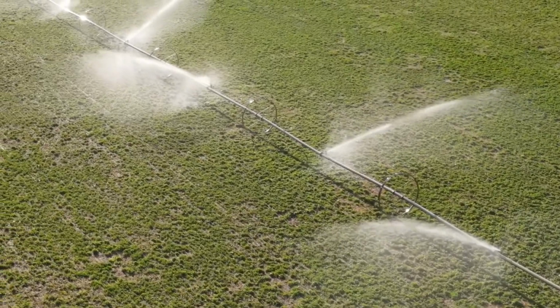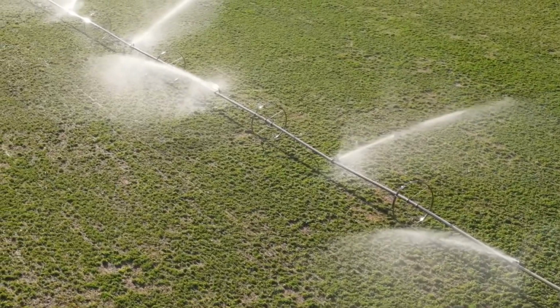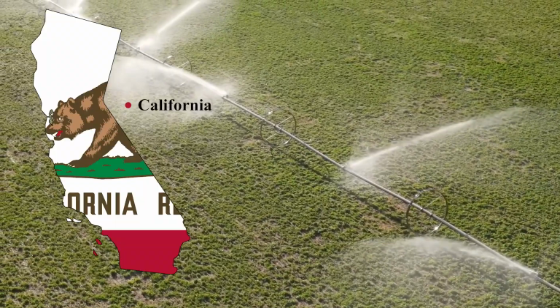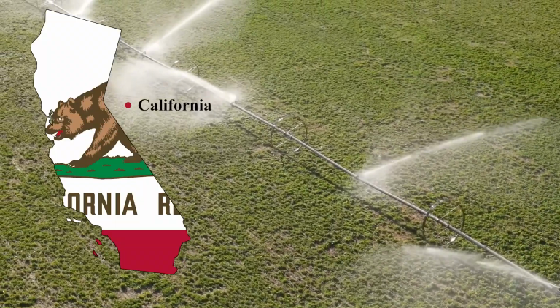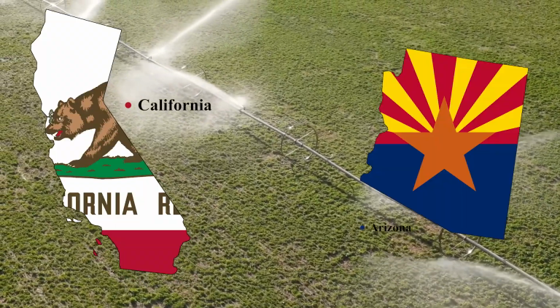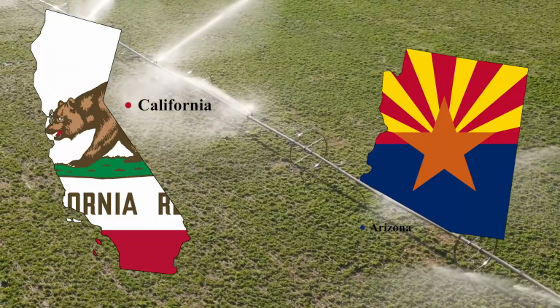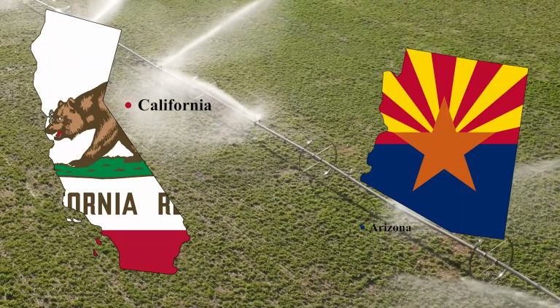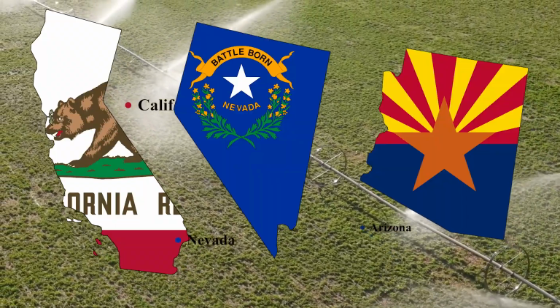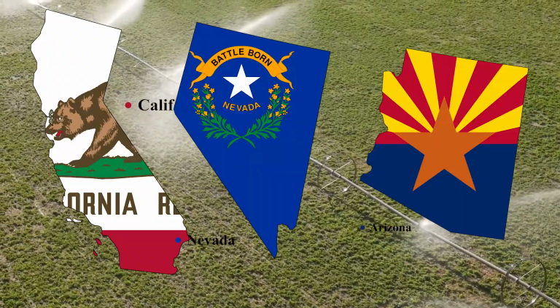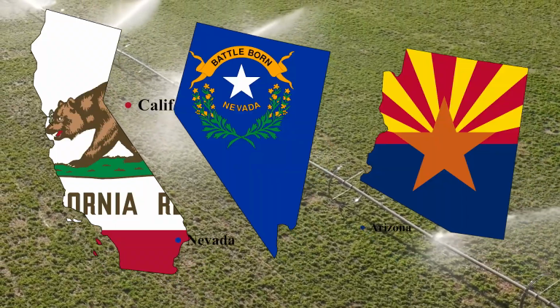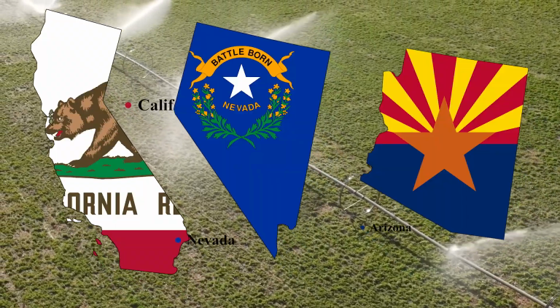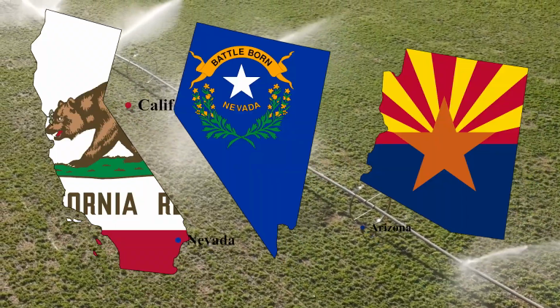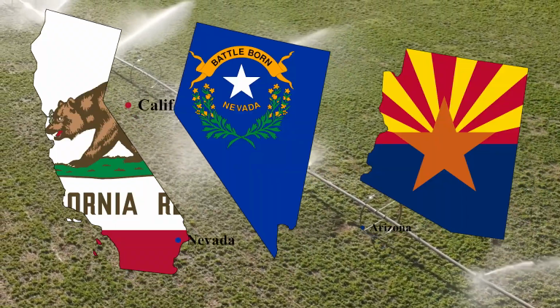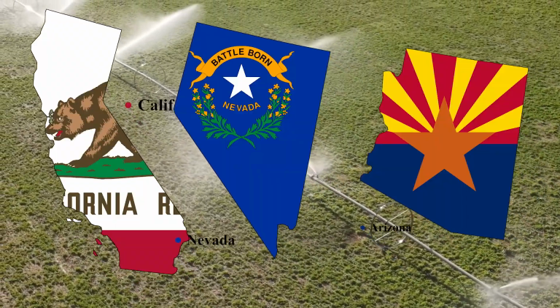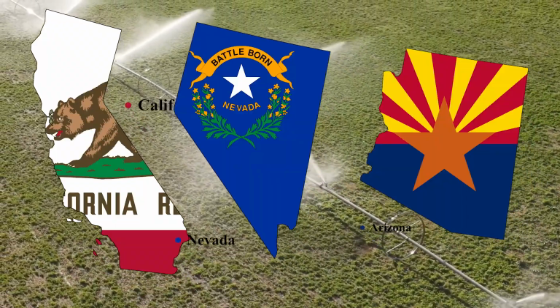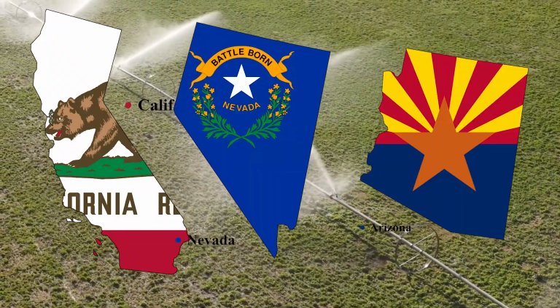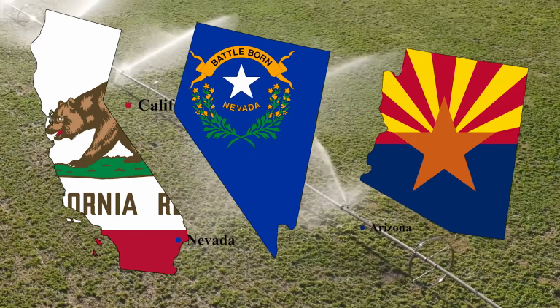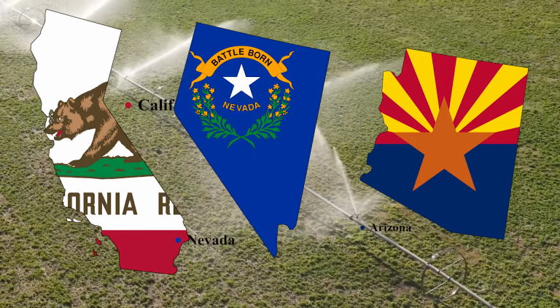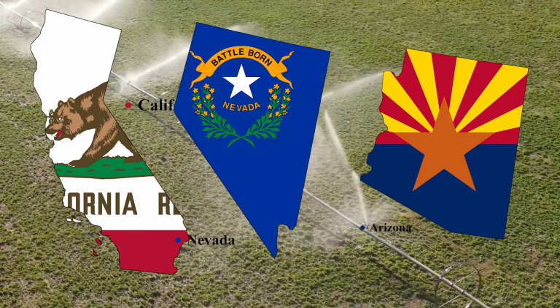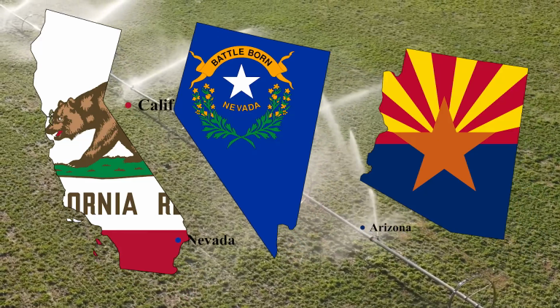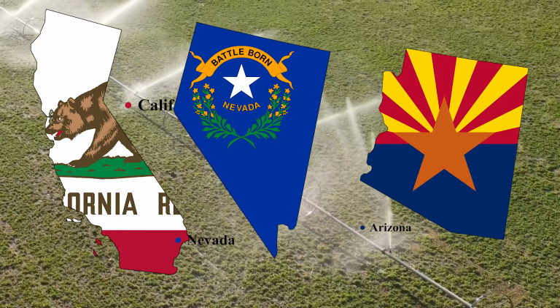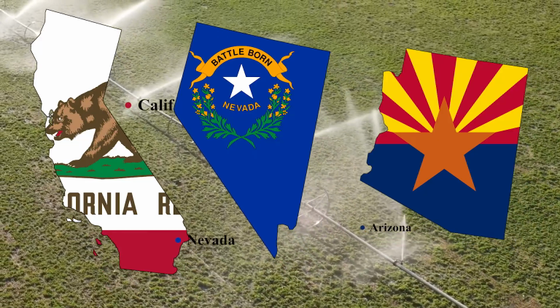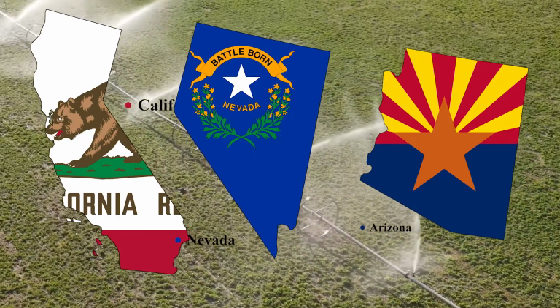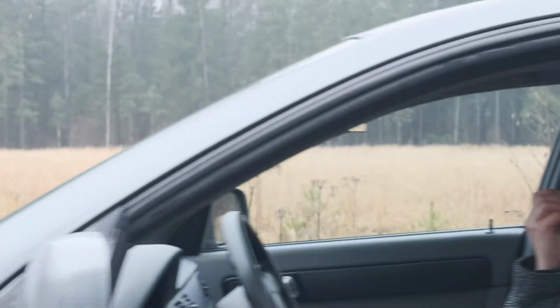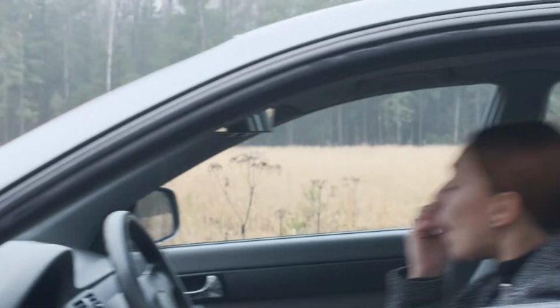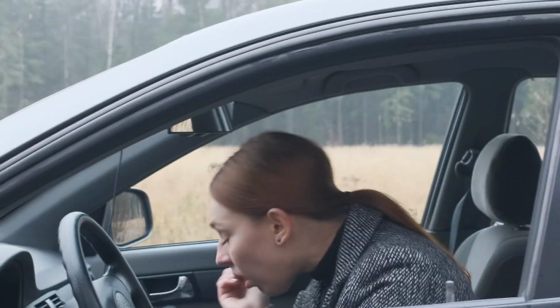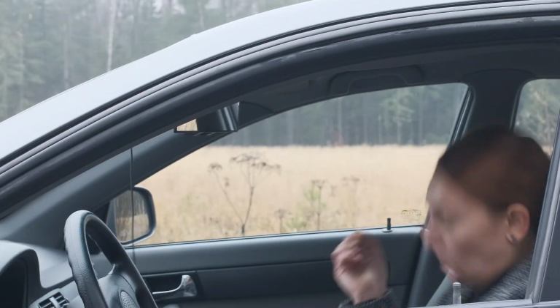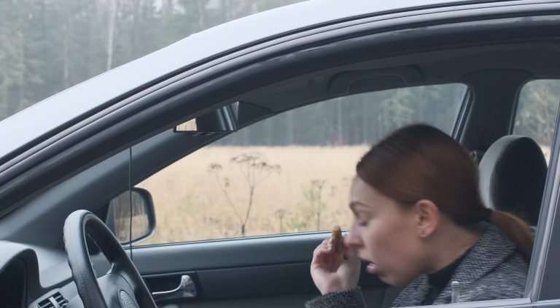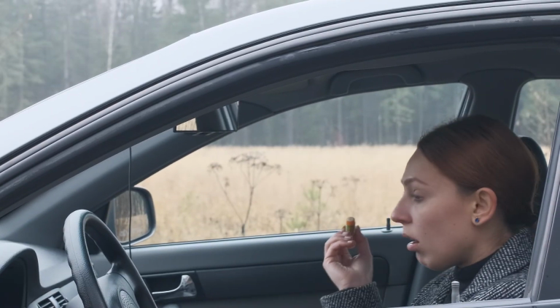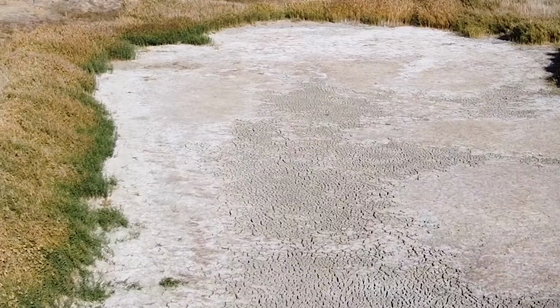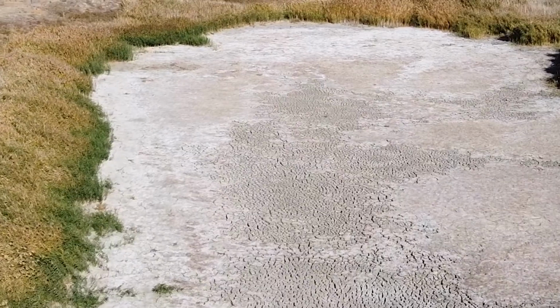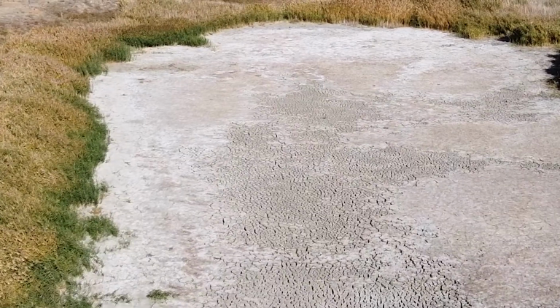Across California, Arizona, and Nevada, this makes up 15% of the country's total food production. But the lake is drying up.